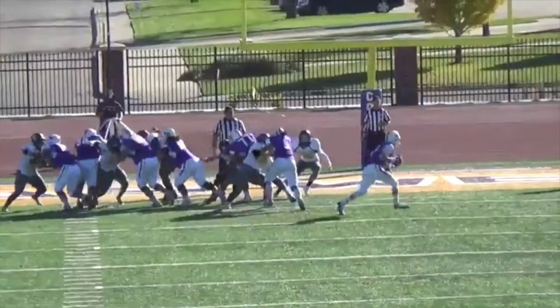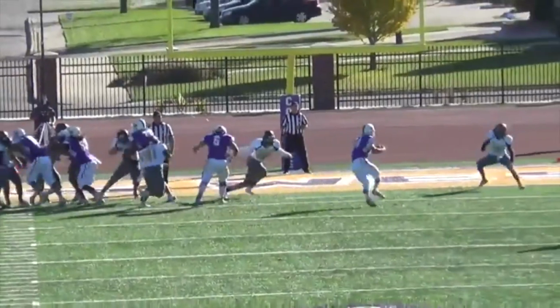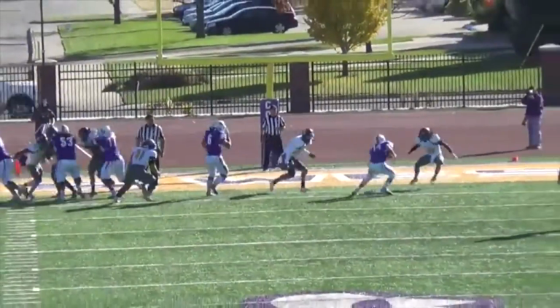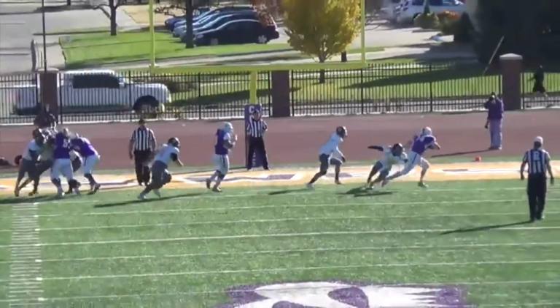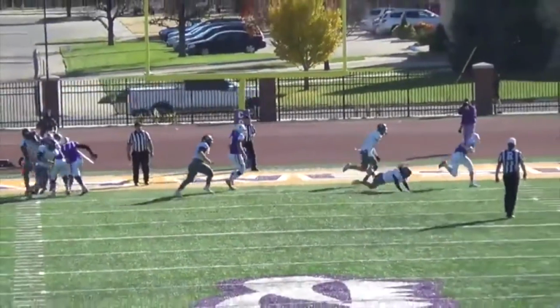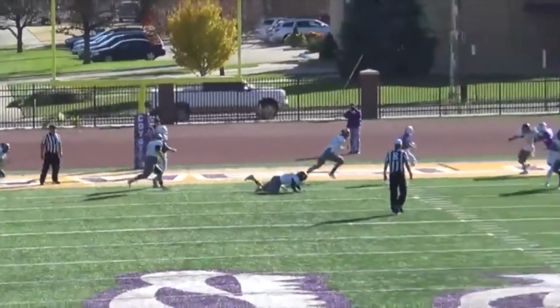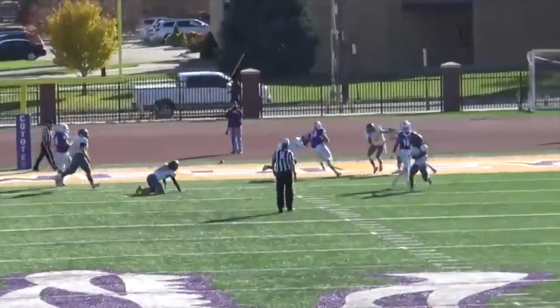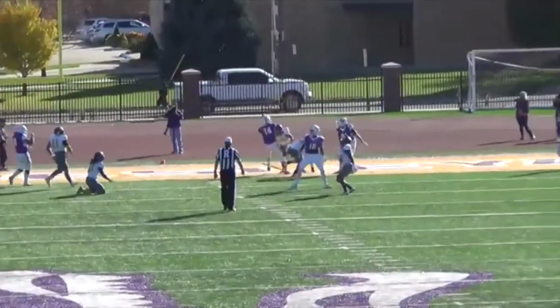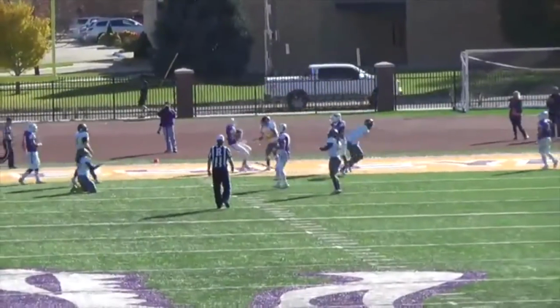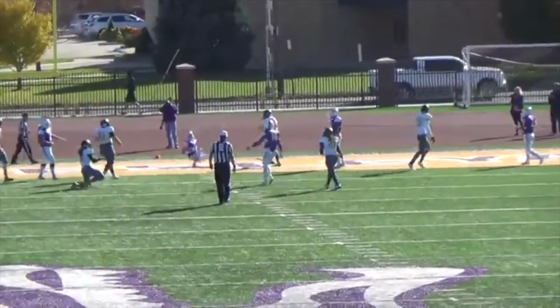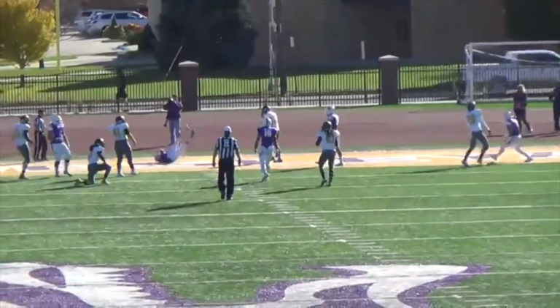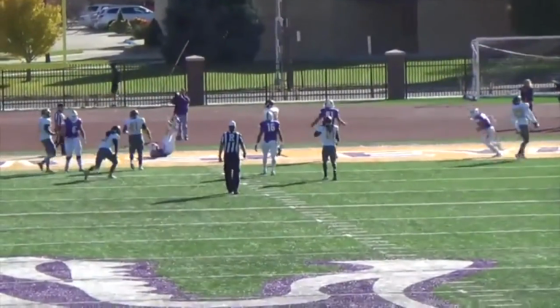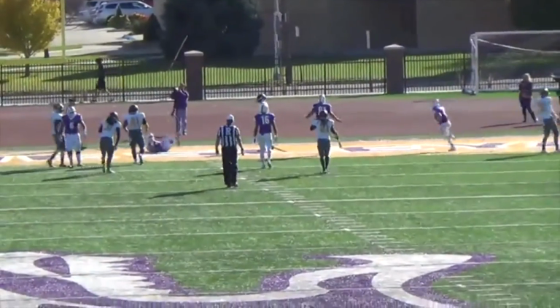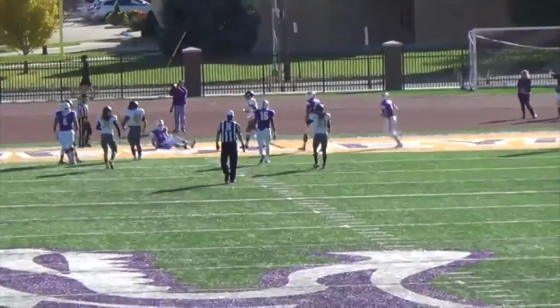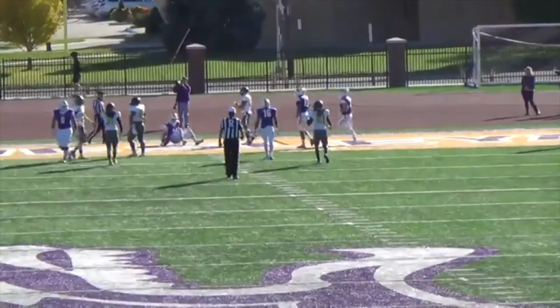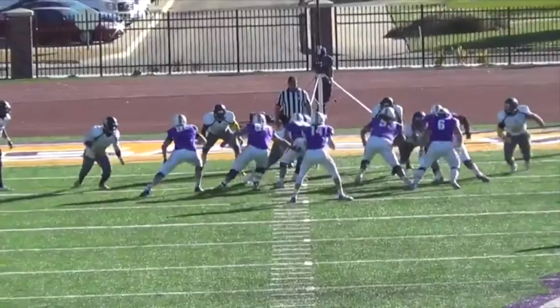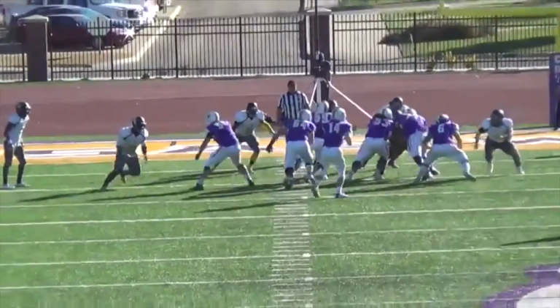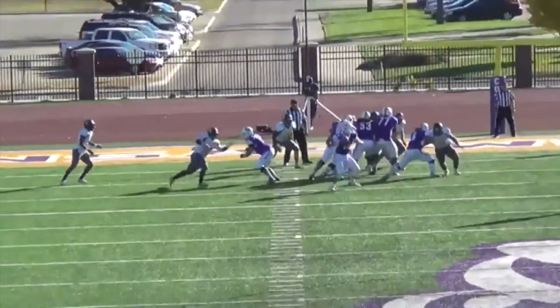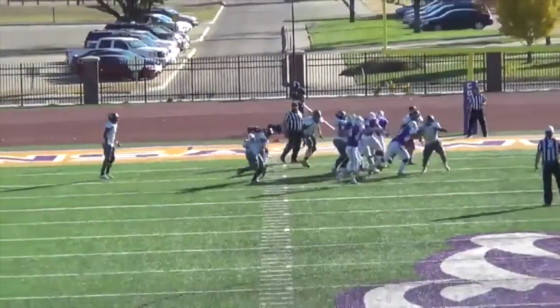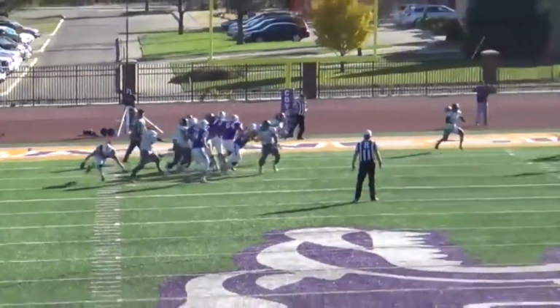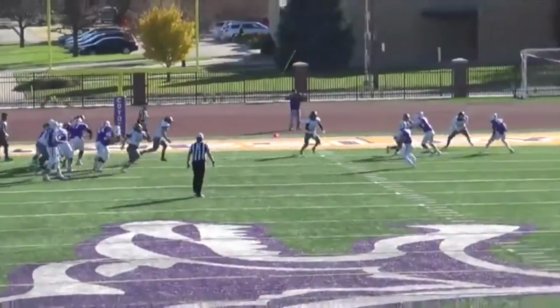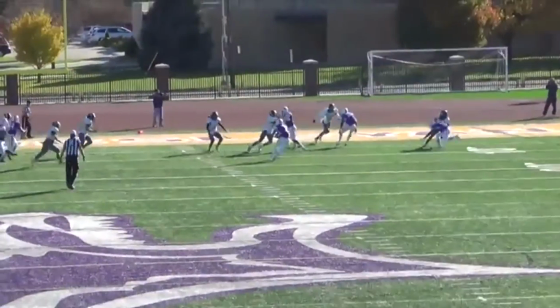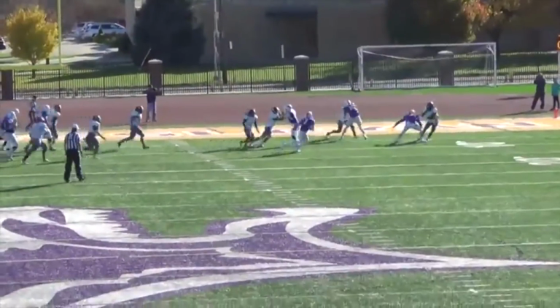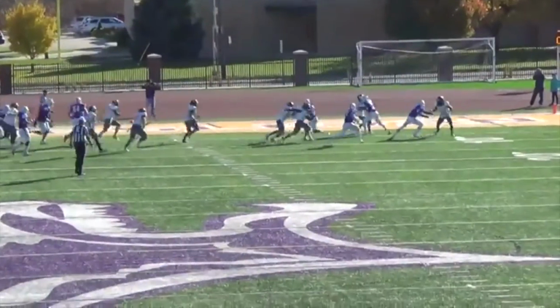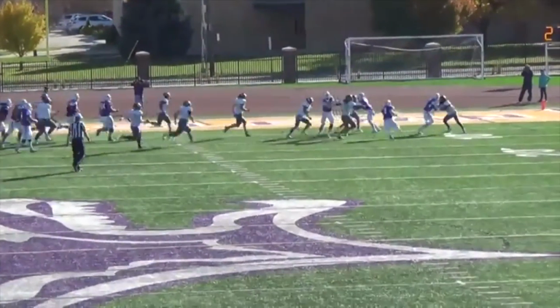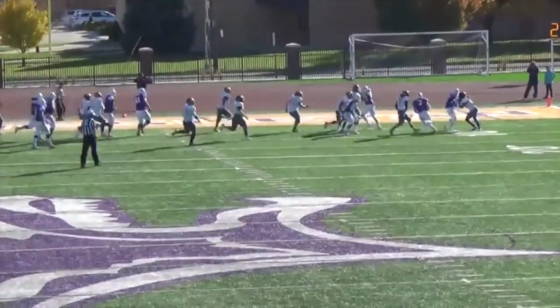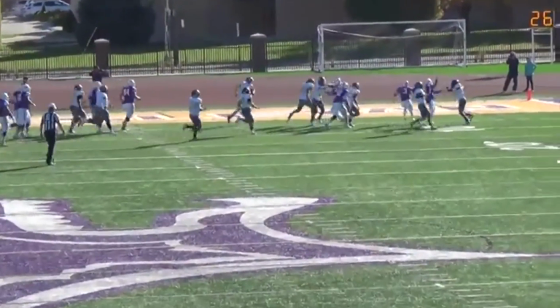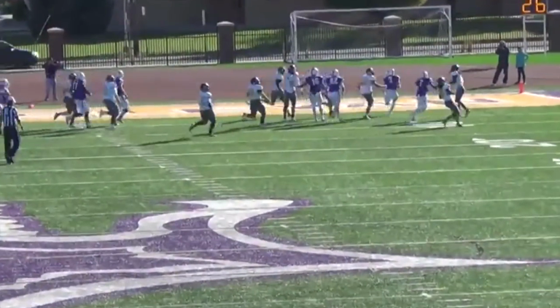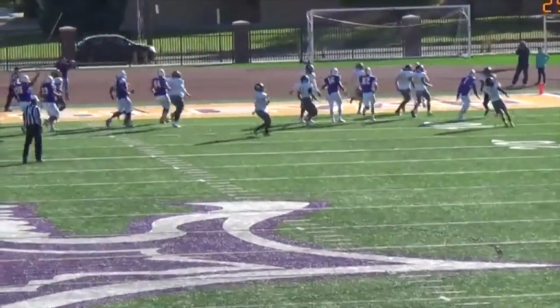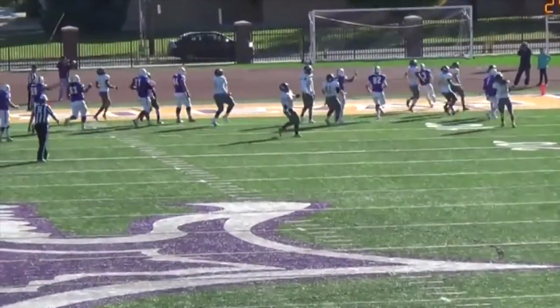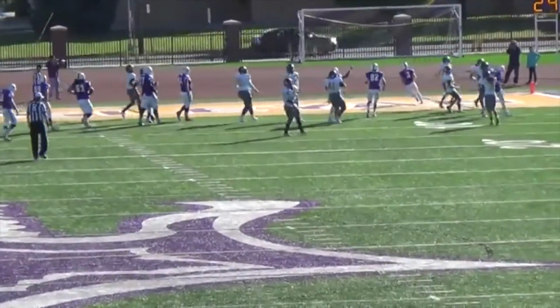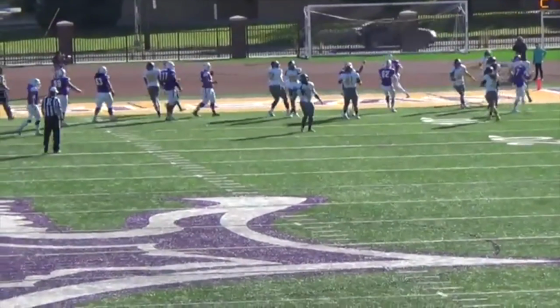Takes the snap, fakes the screen, runs up the middle, ducks one defender and spins into the end zone. Touchdown, Kansas Wesleyan. Set up the screen — Valtazor with the catch at the 10, cuts in between a blocker at the 5, and a score. Touchdown, Kansas Wesleyan.